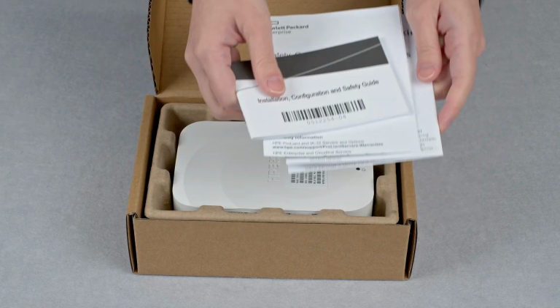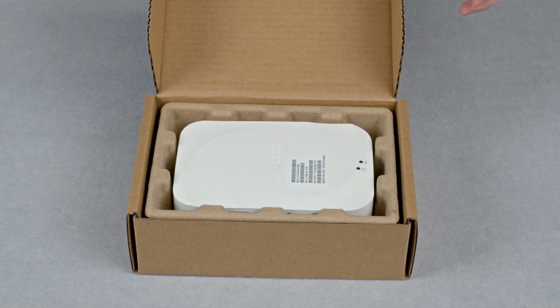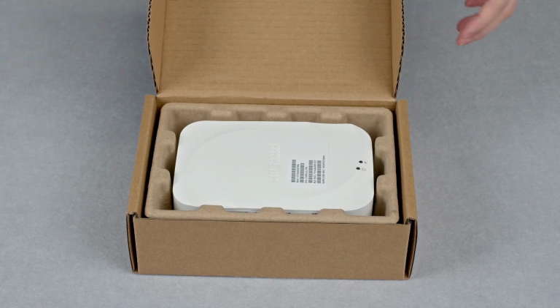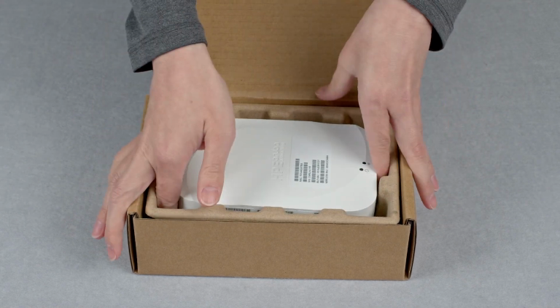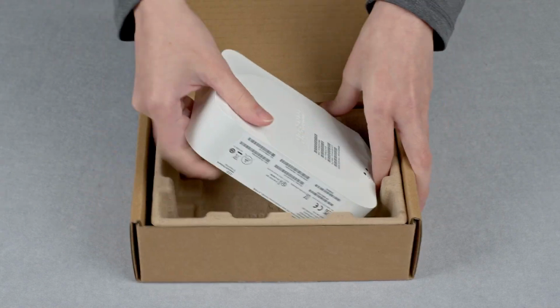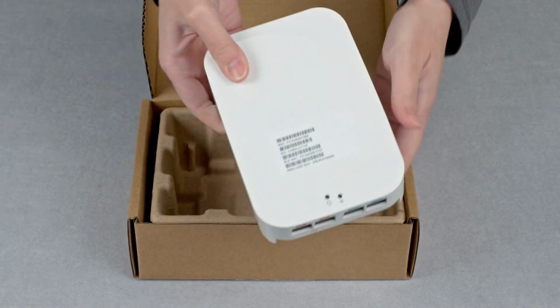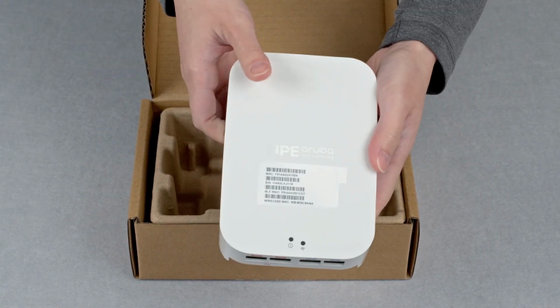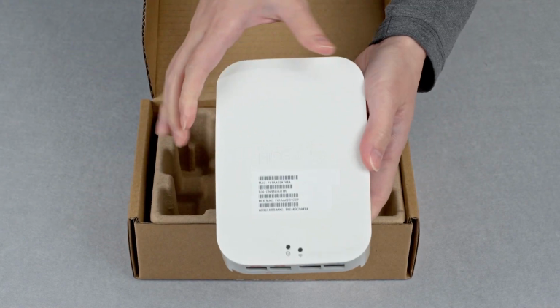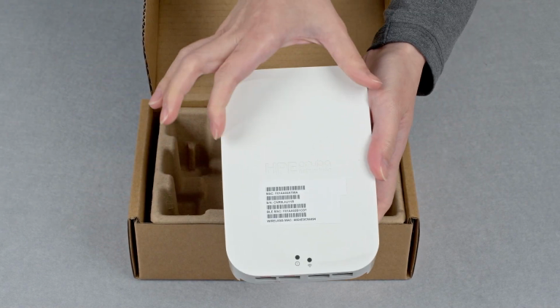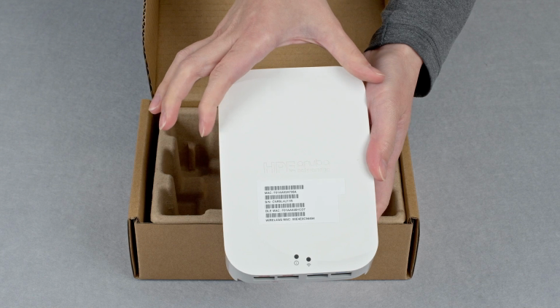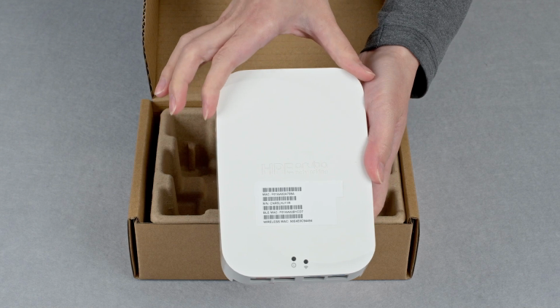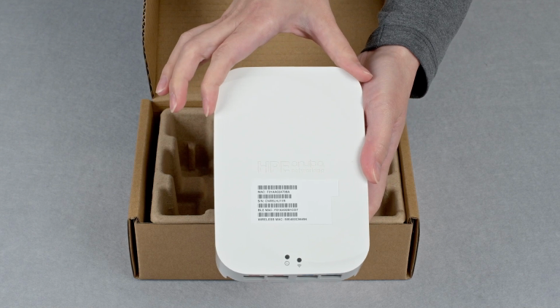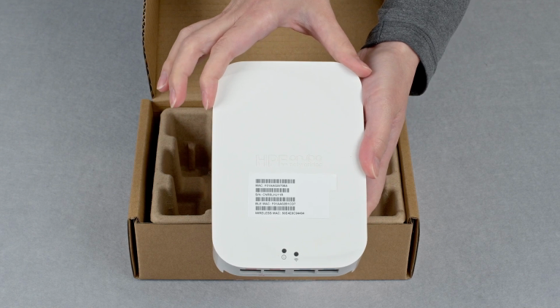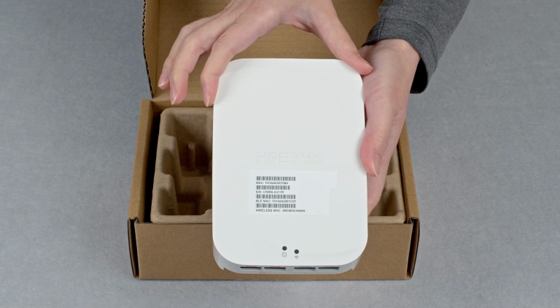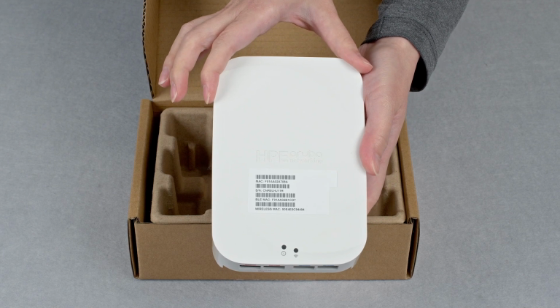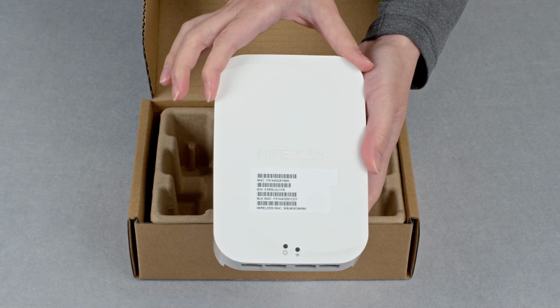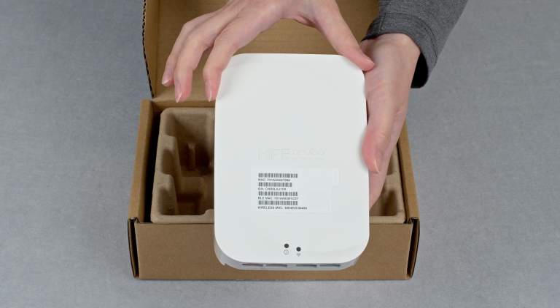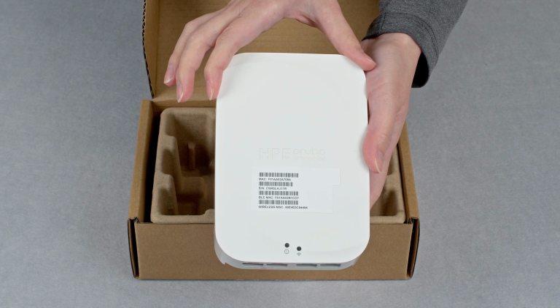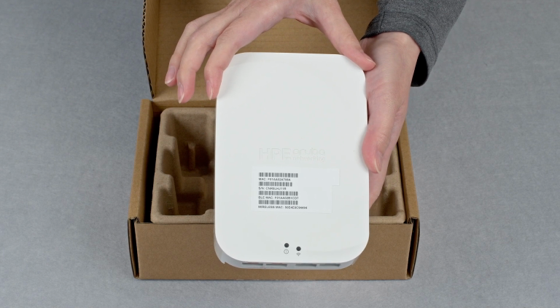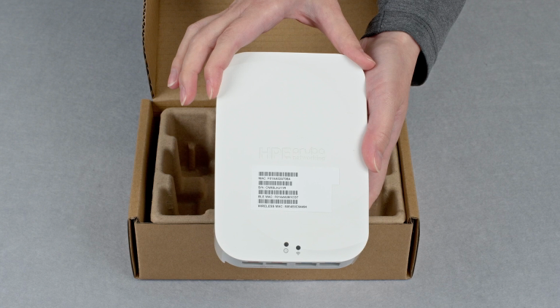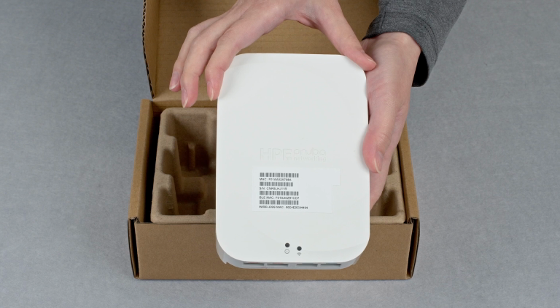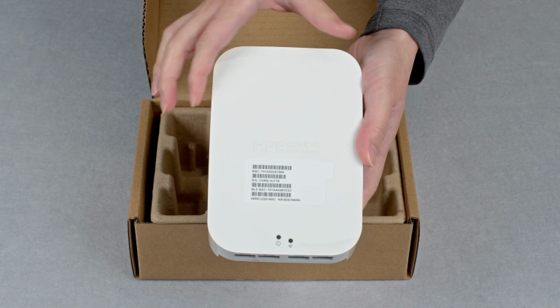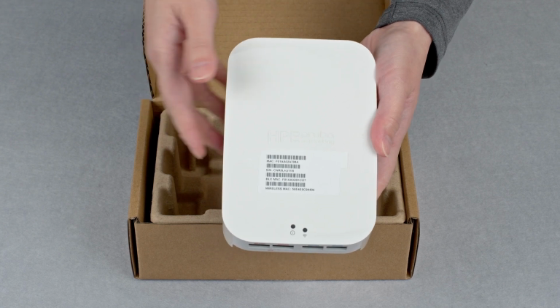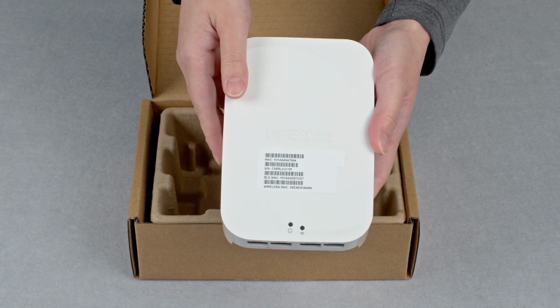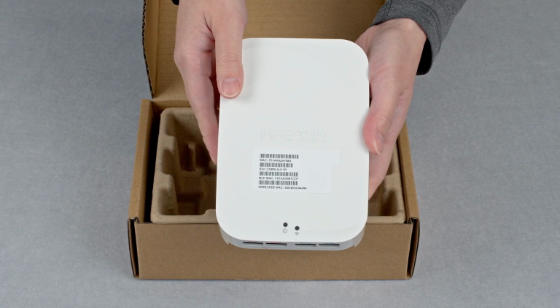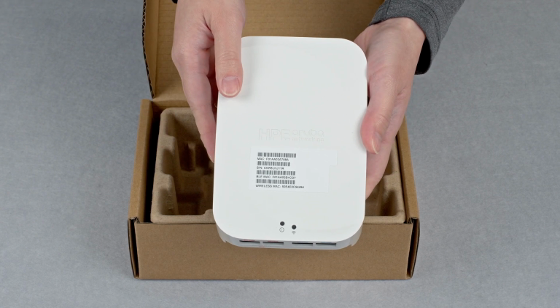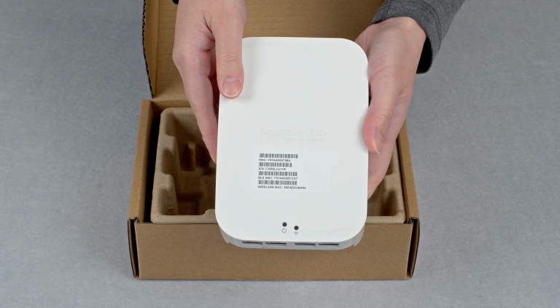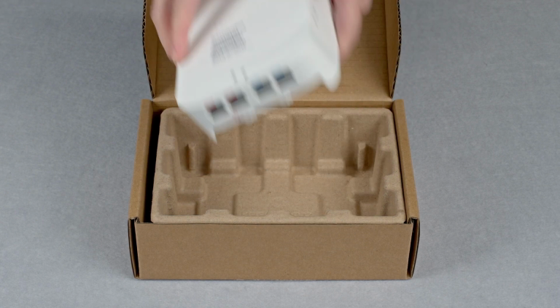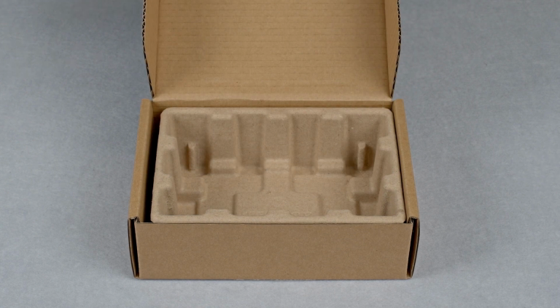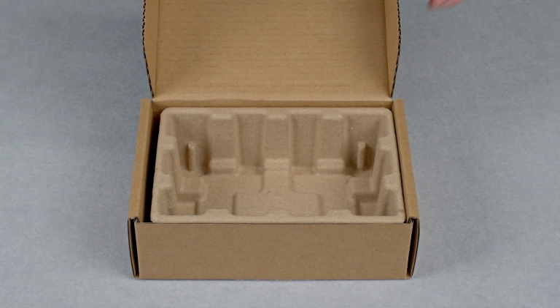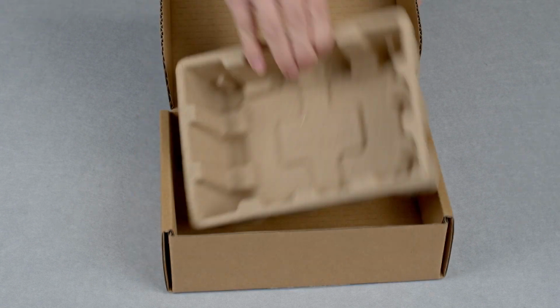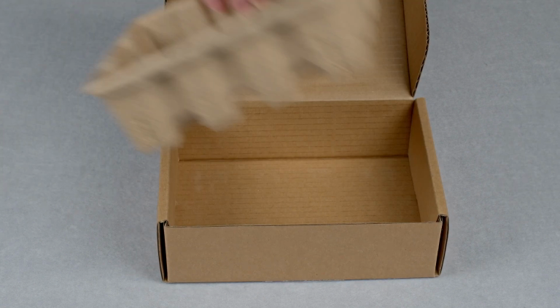Here's the access point. You will notice it's a little bit wider compared to the previous 500H series. It measures 105mm in width instead of 86mm. We will have a closer look at the AP later. There is nothing else in the box.